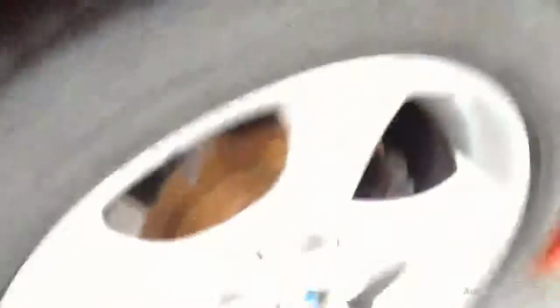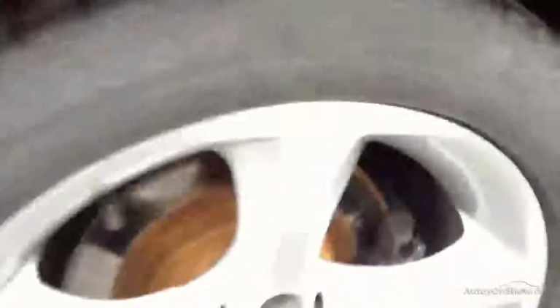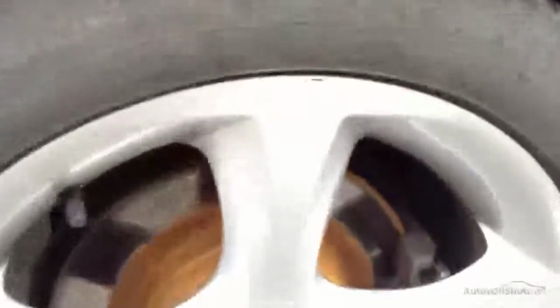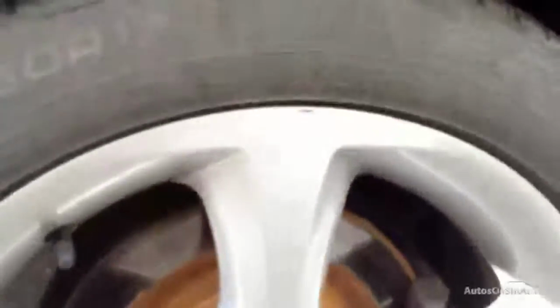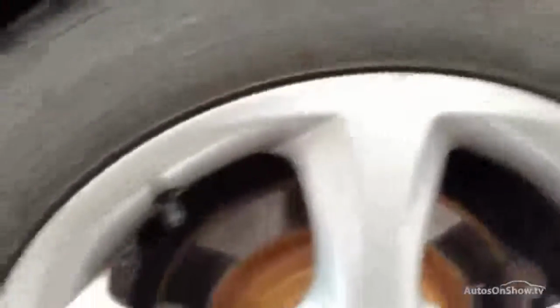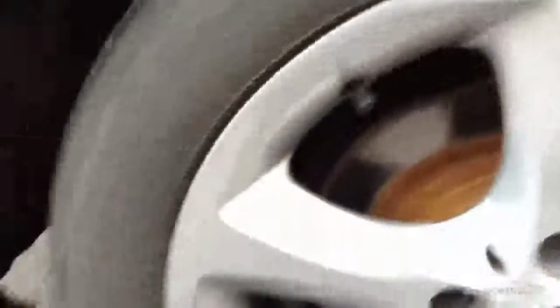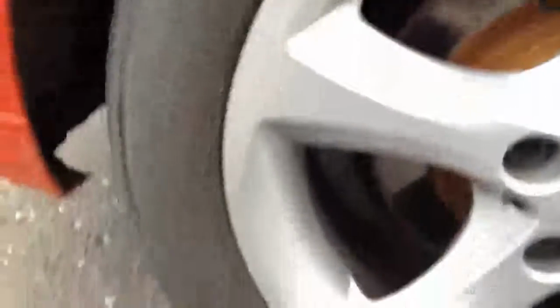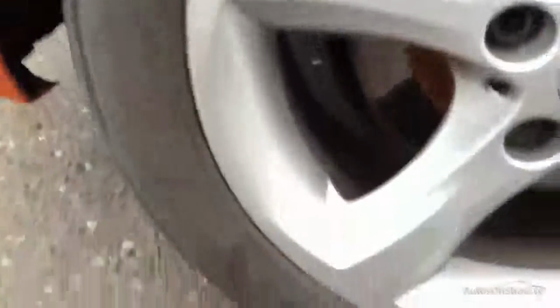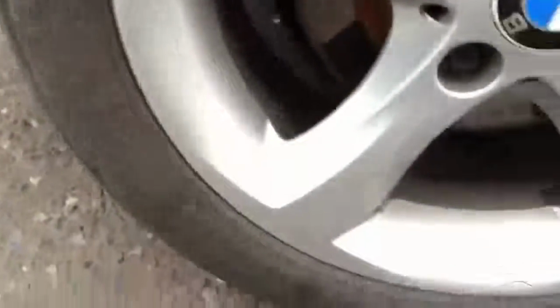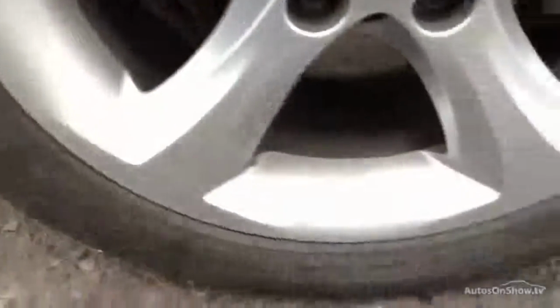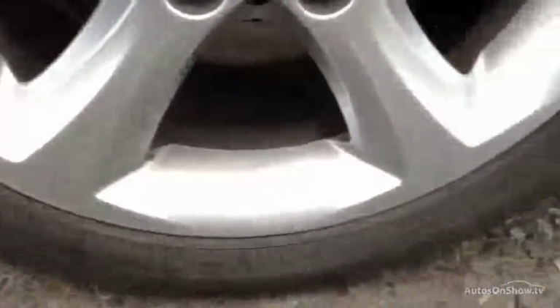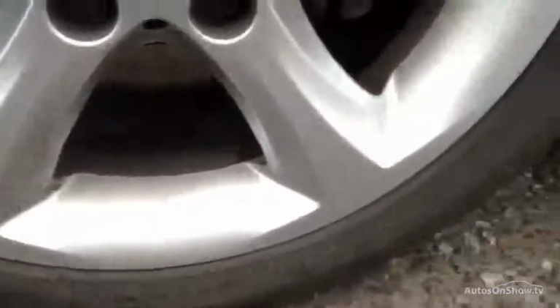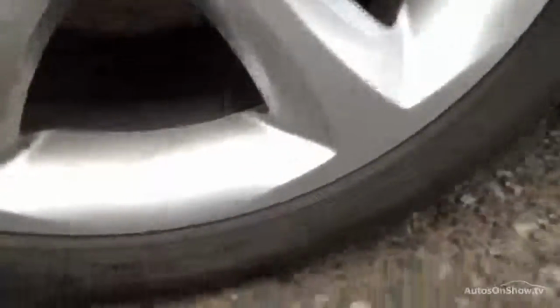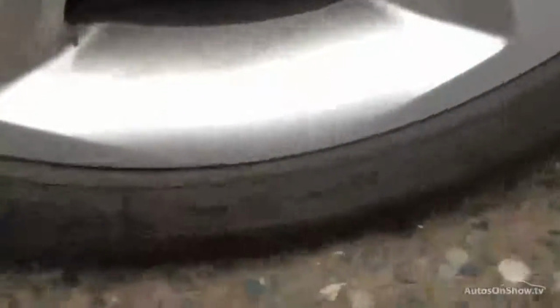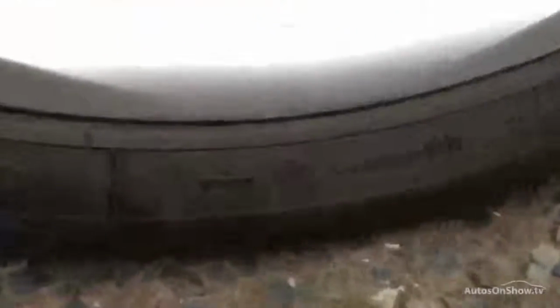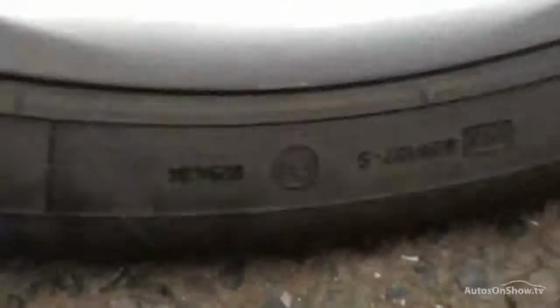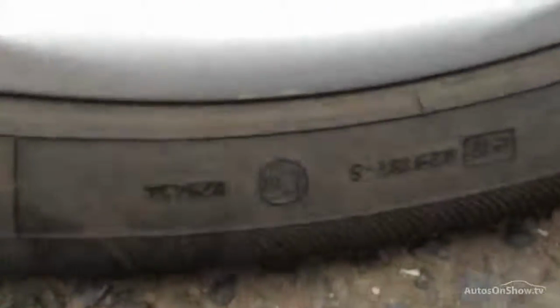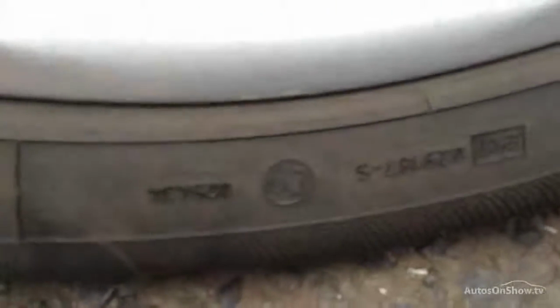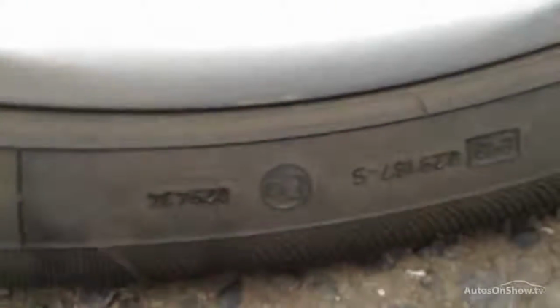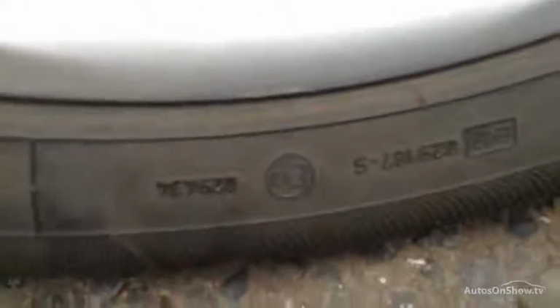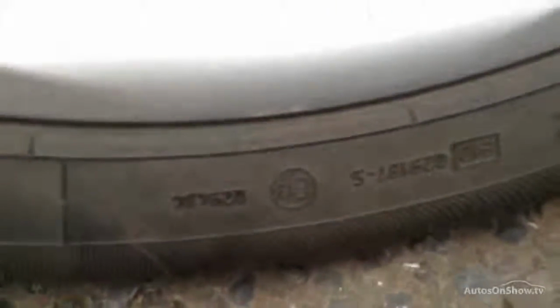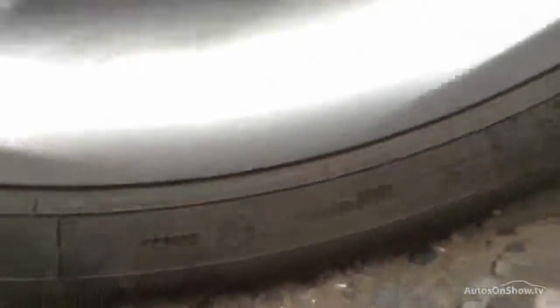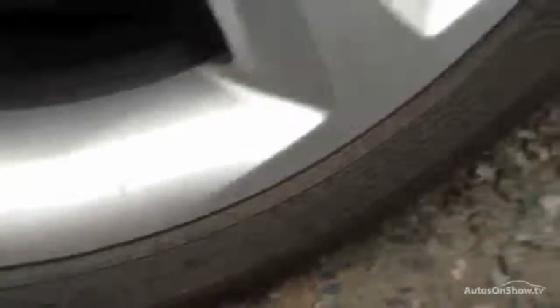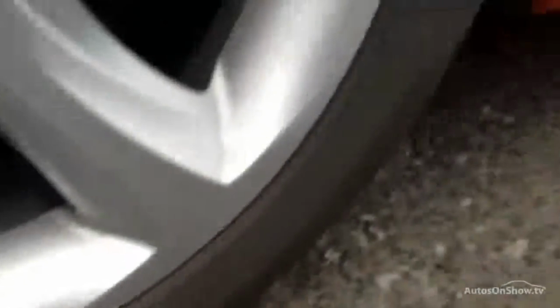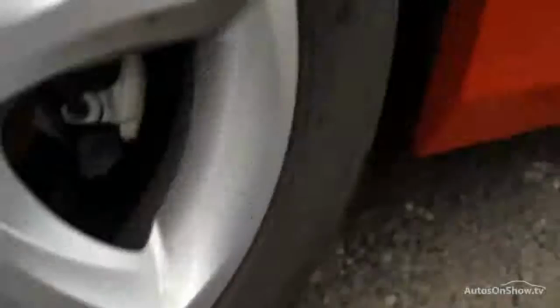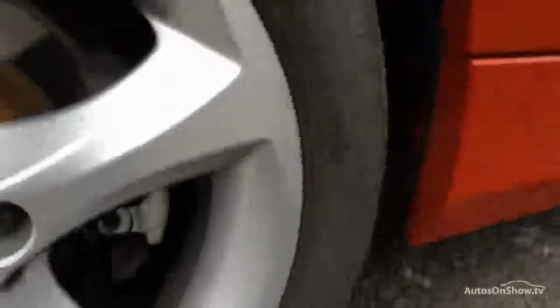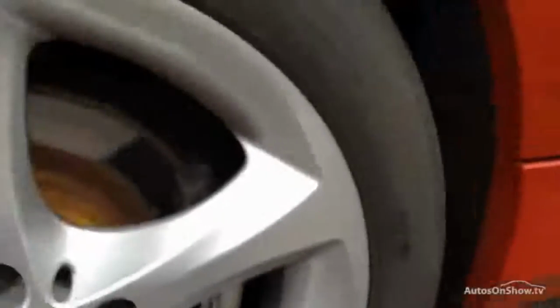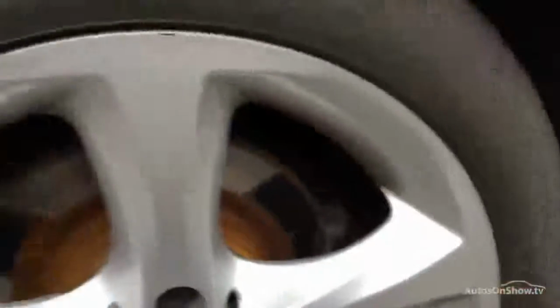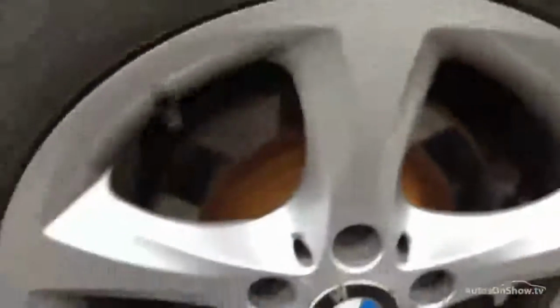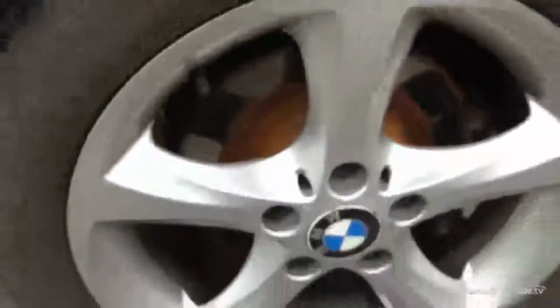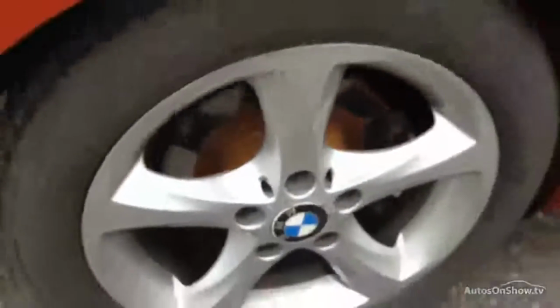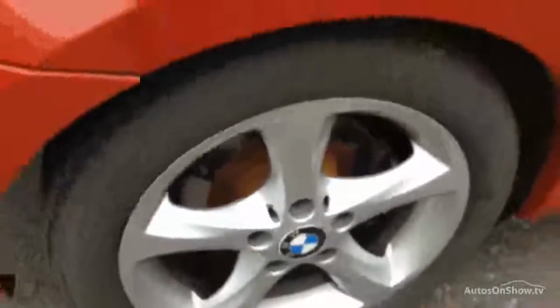Looking at the rear alloy, it's in really nice clean condition. There's a minor little scuff towards the bottom but it's very light, as you can see. No real sign of any heavy curbing.